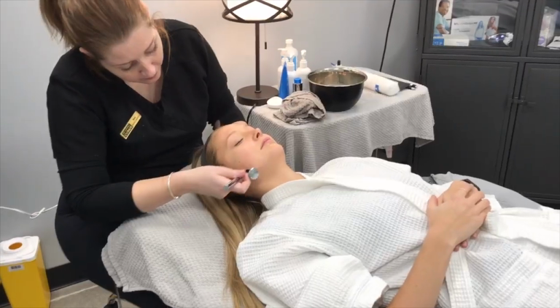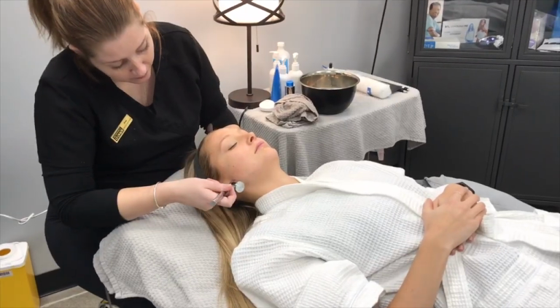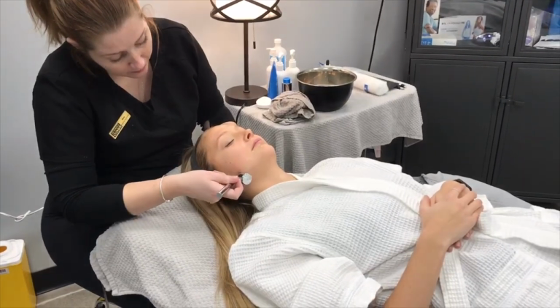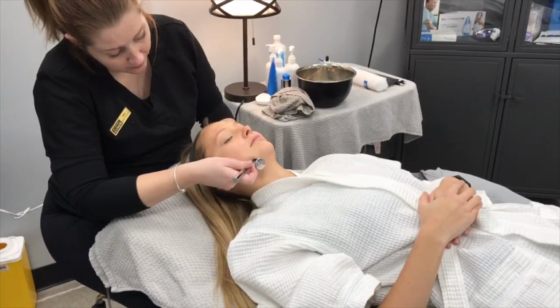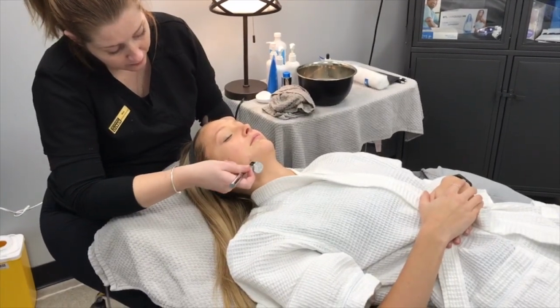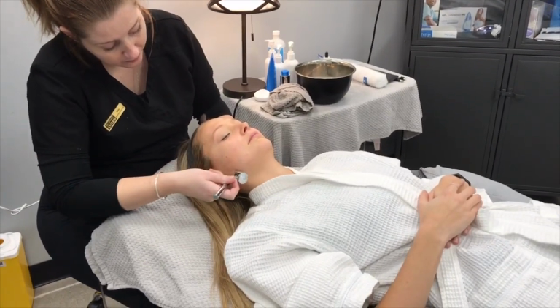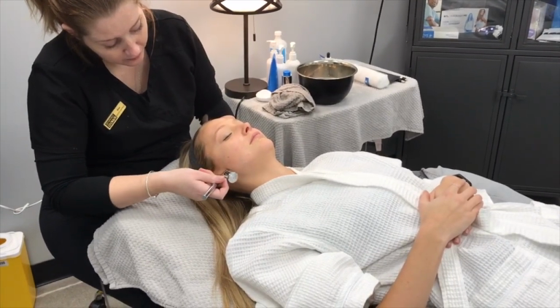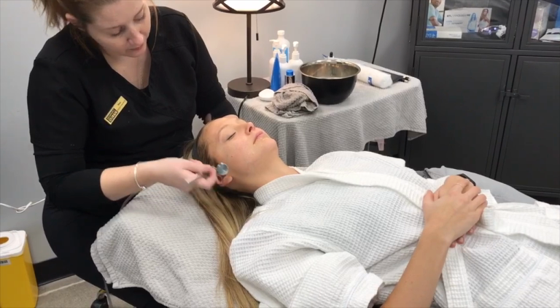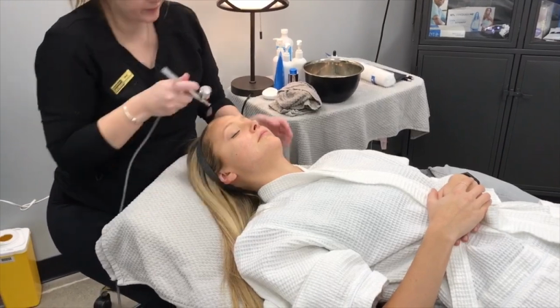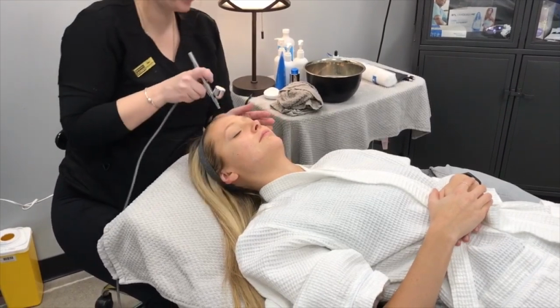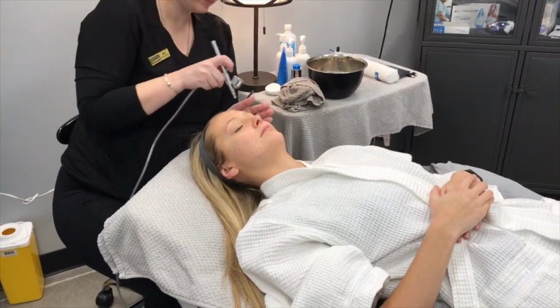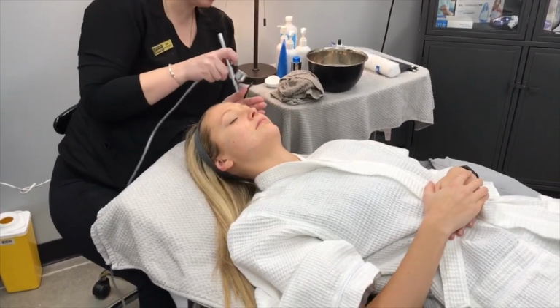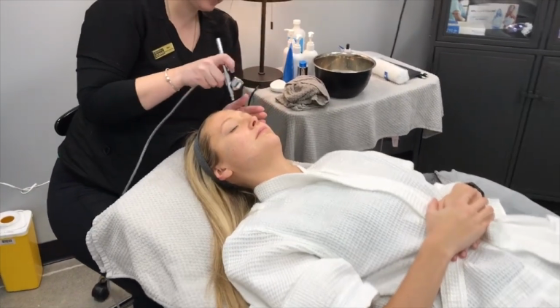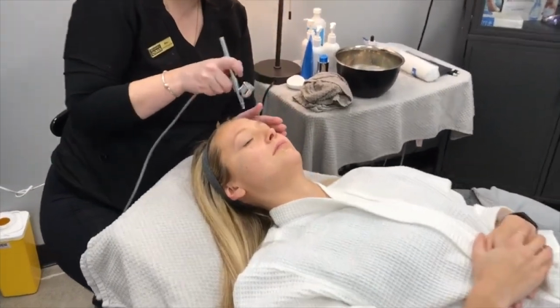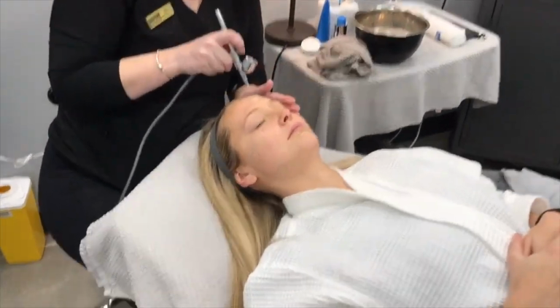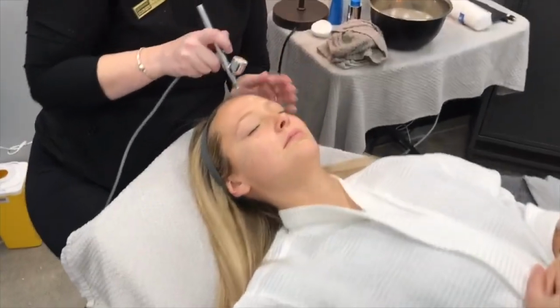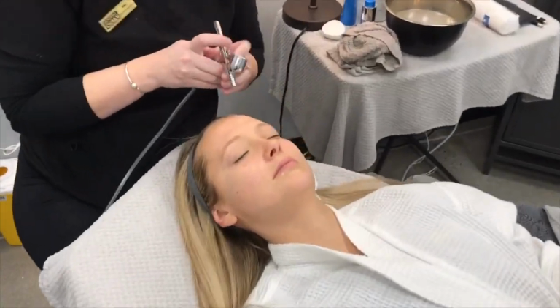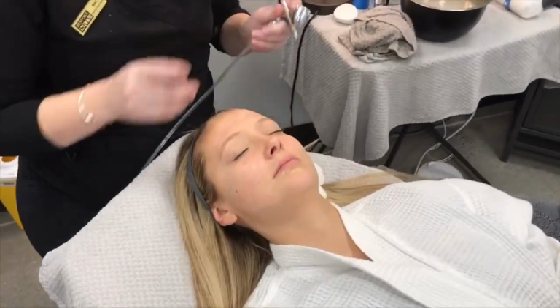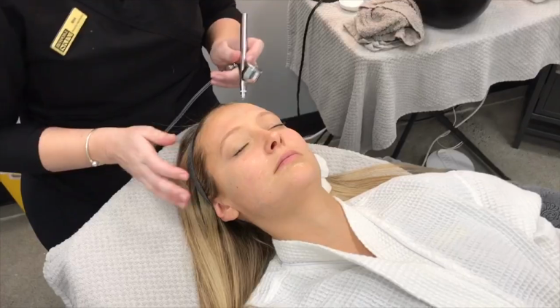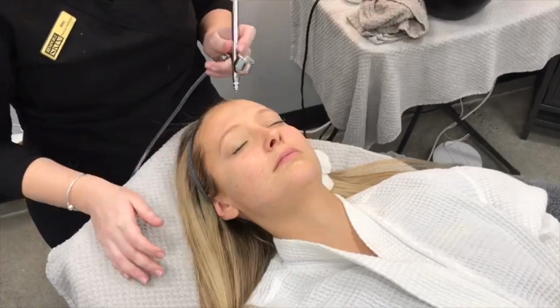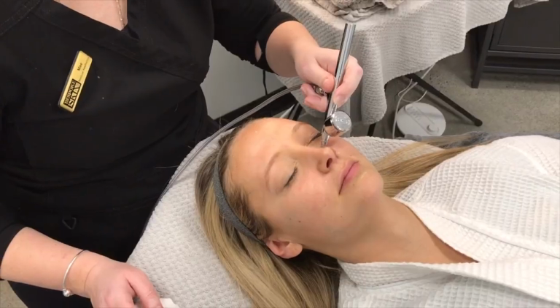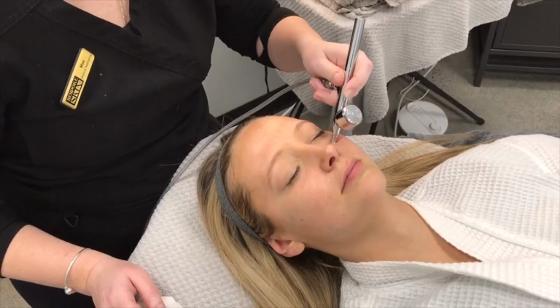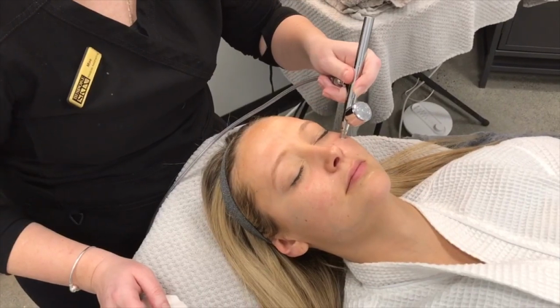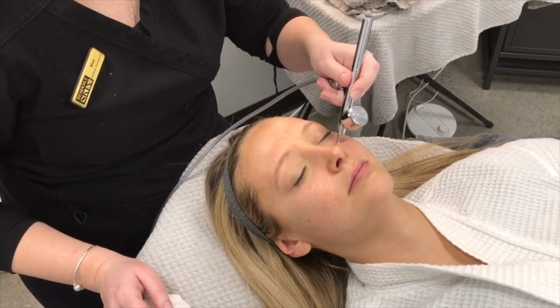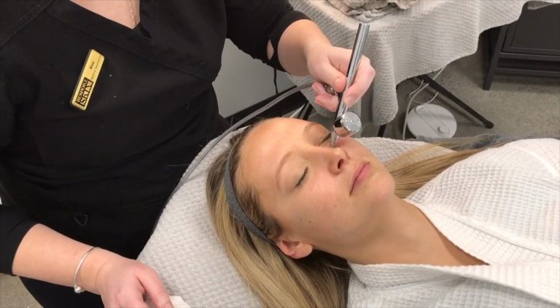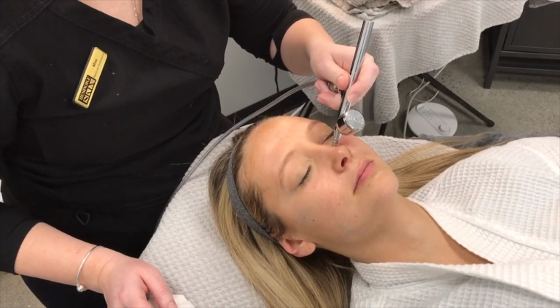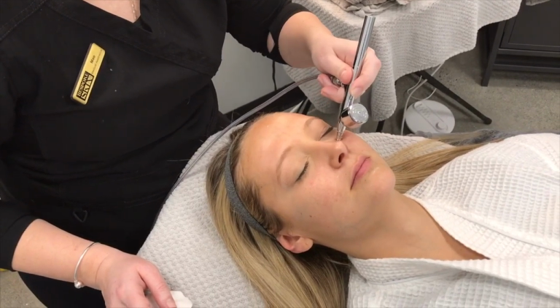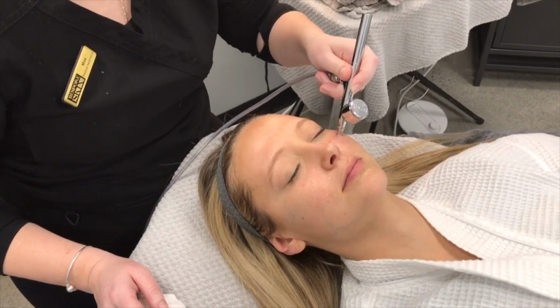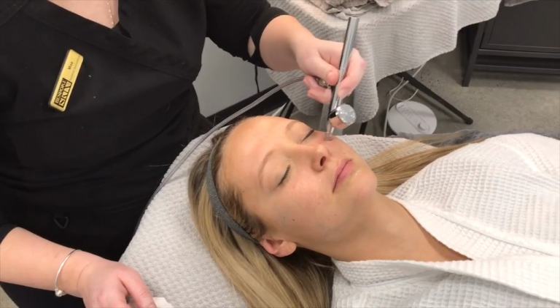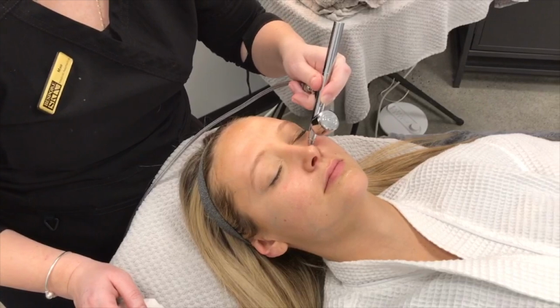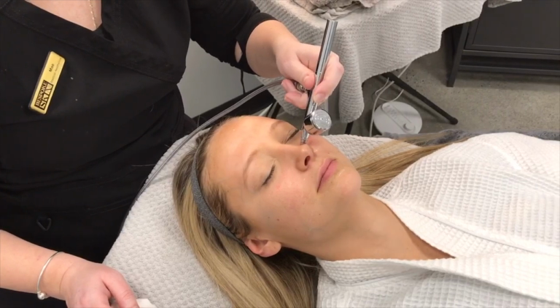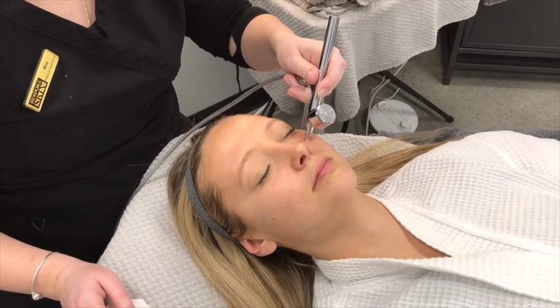For the next step of the facial we spray the skin with the serum, followed by the activation of the oxygen which penetrates the product into the skin. We will then go over the face multiple times focusing on areas of concern.